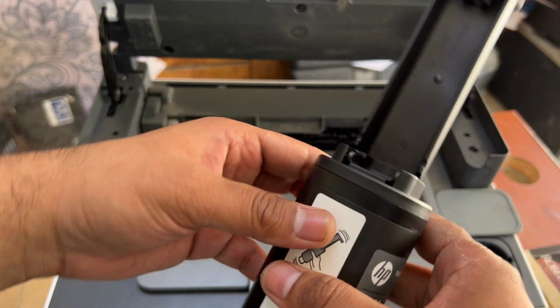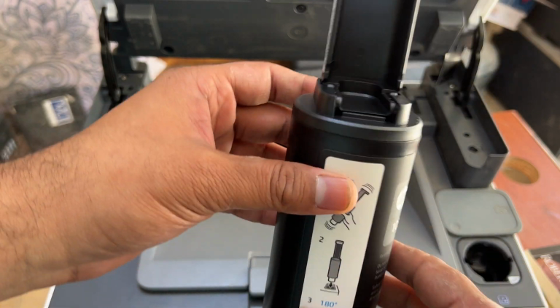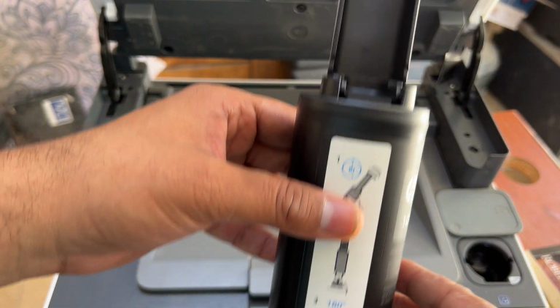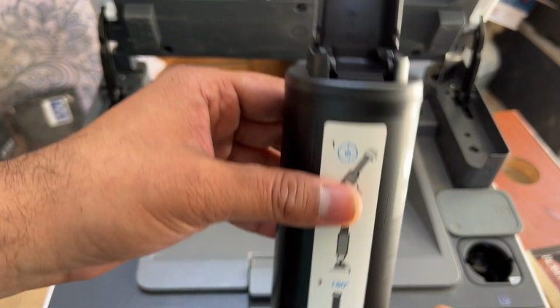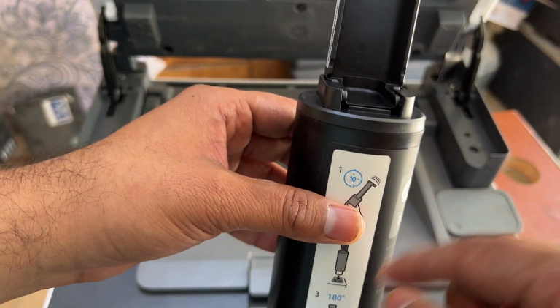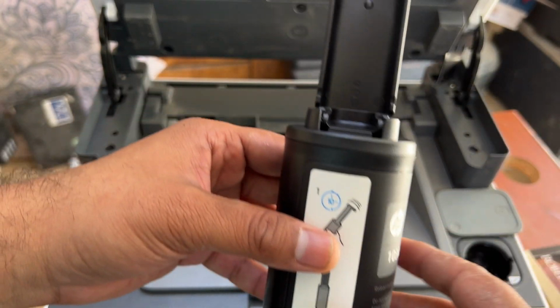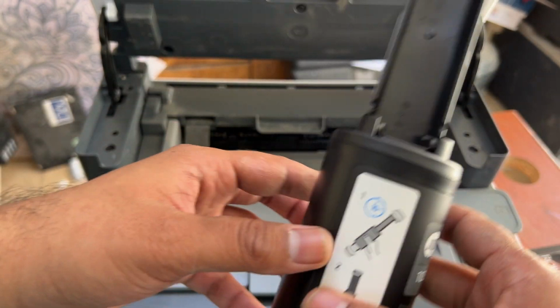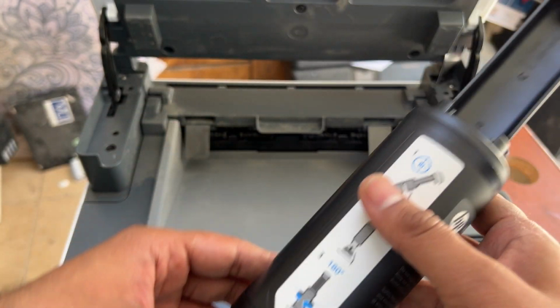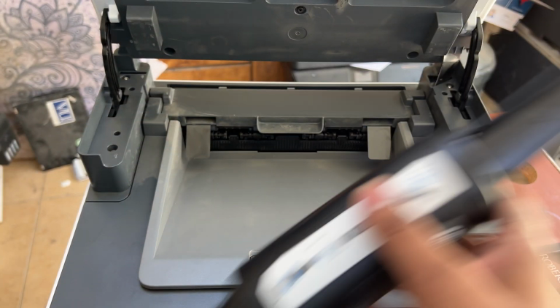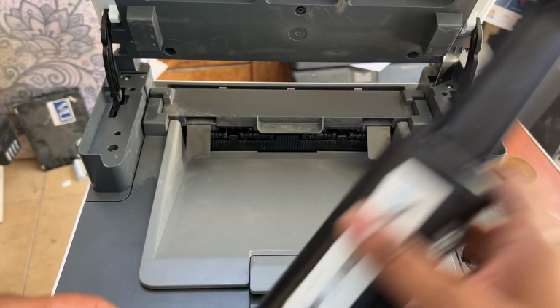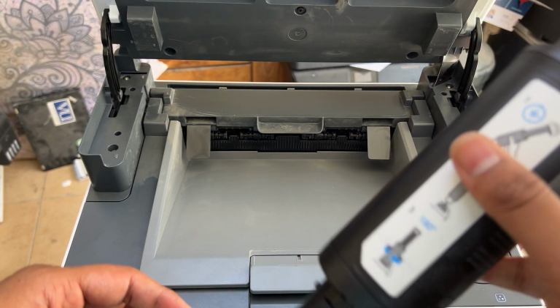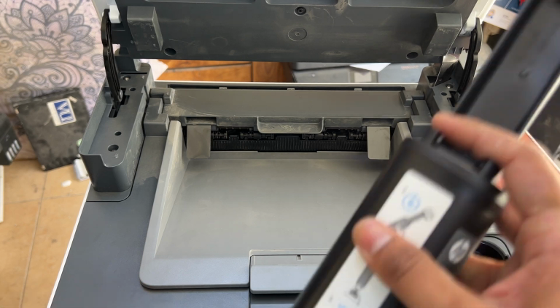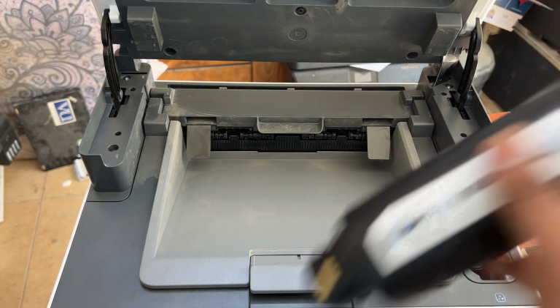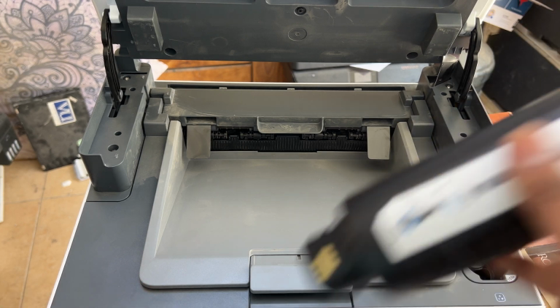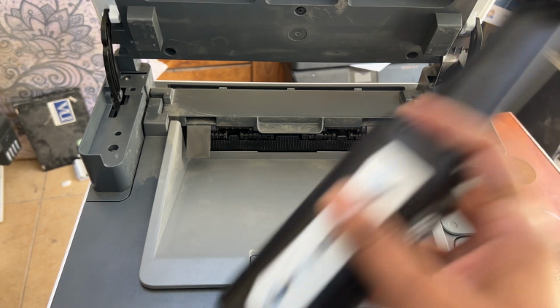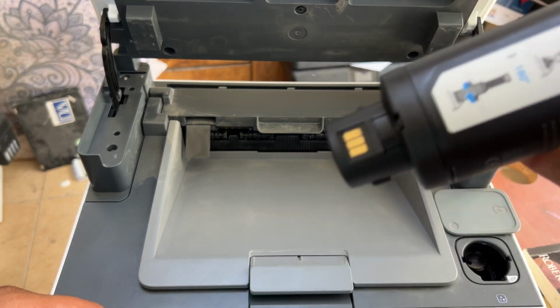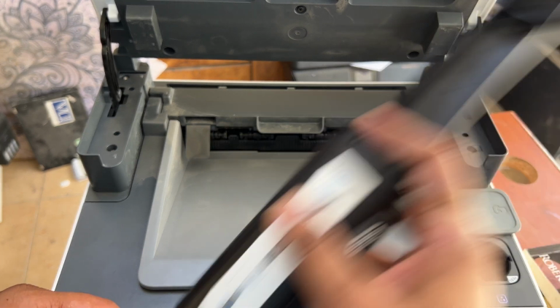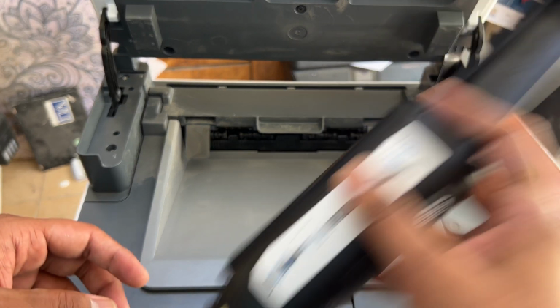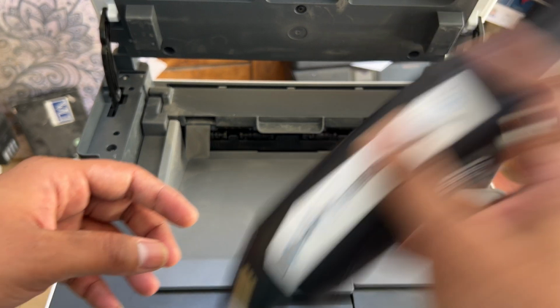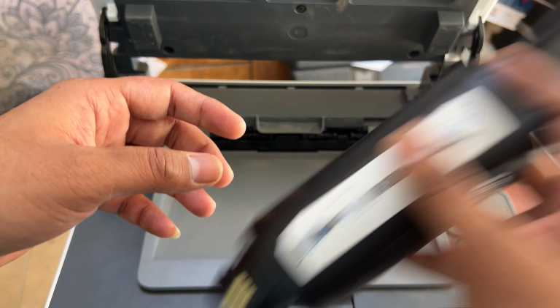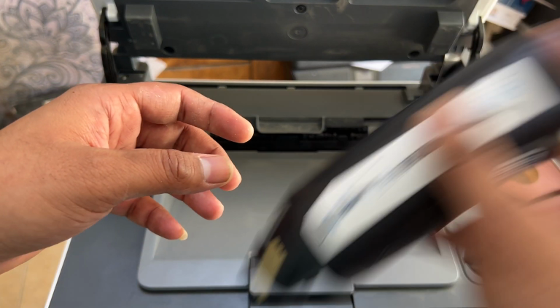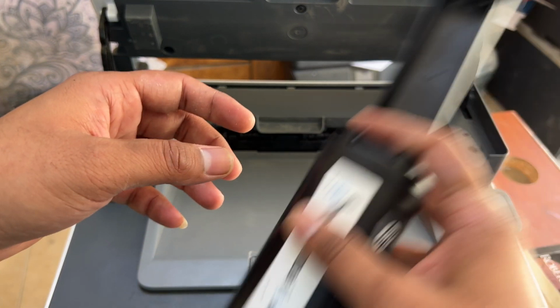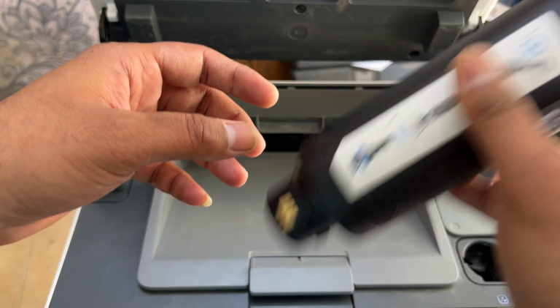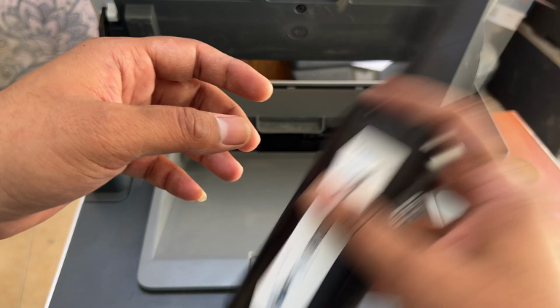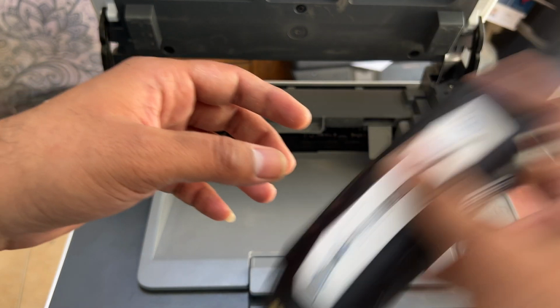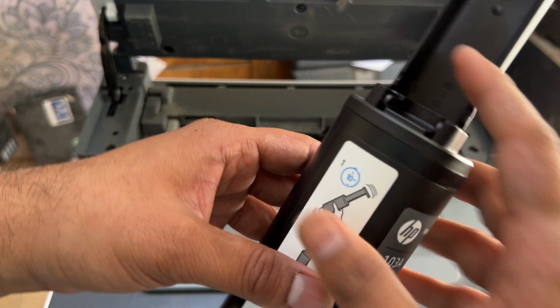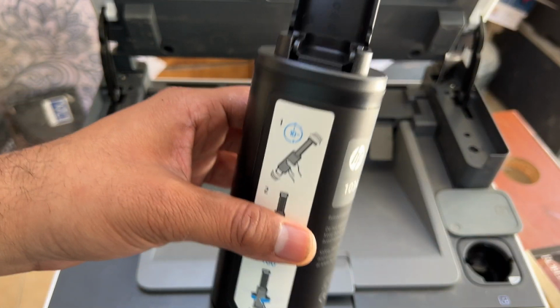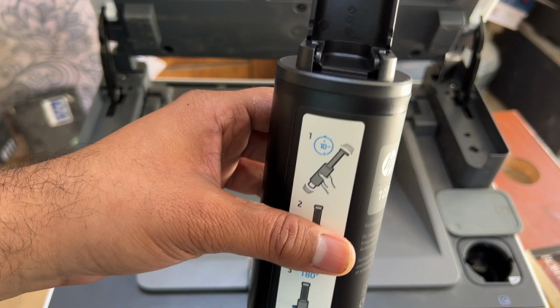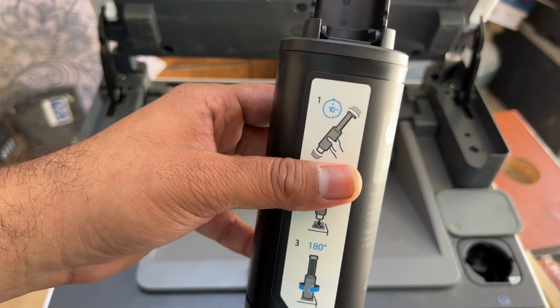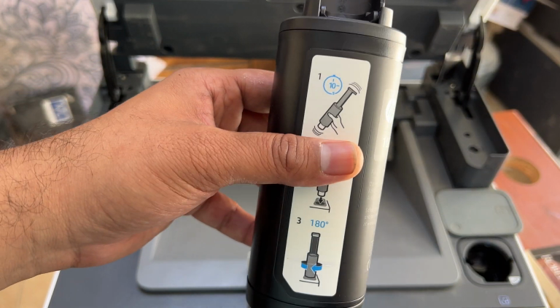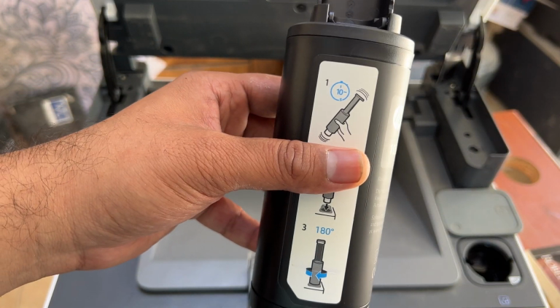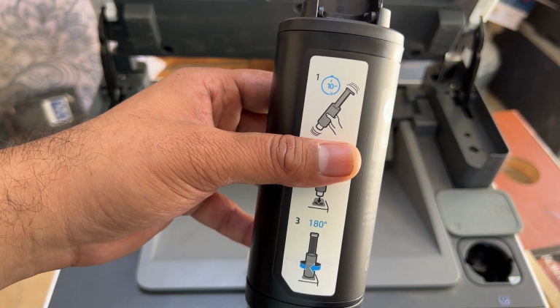We have to shake the new toner for 10 seconds. Okay, I've shaken the toner already.